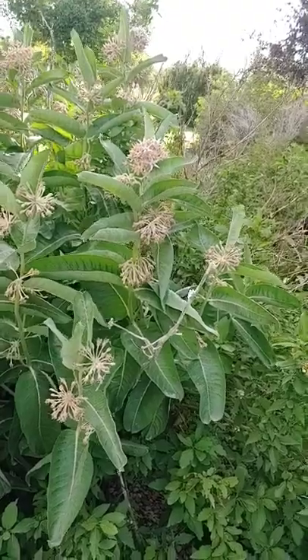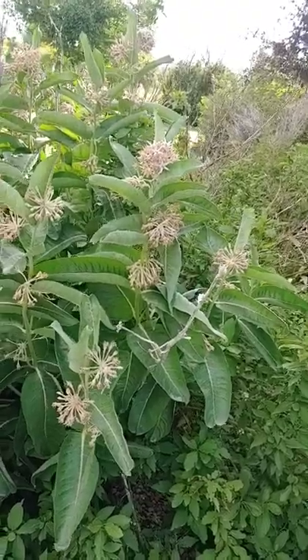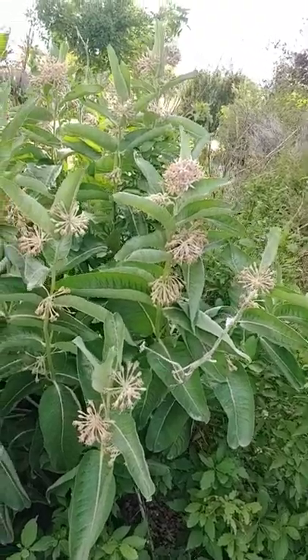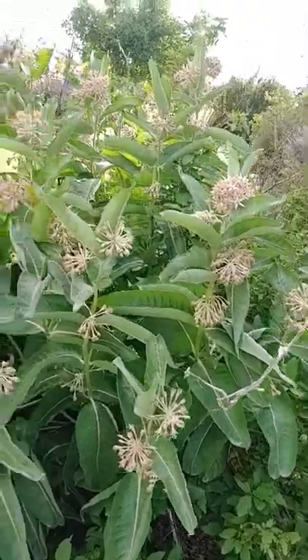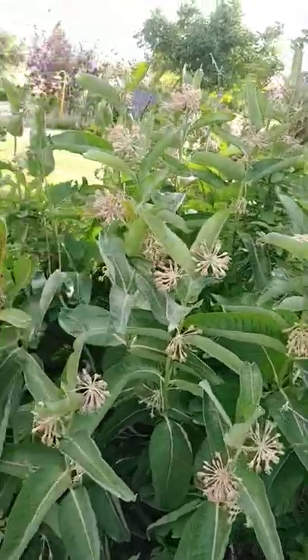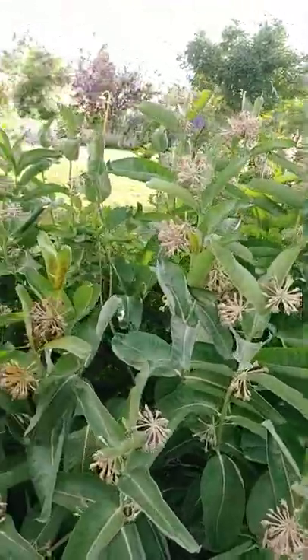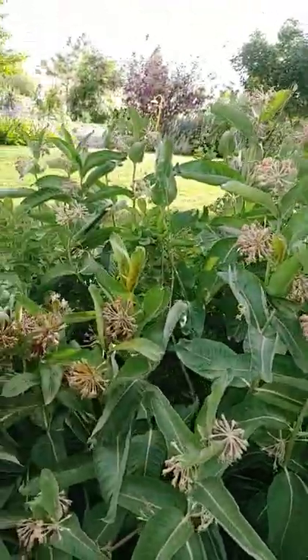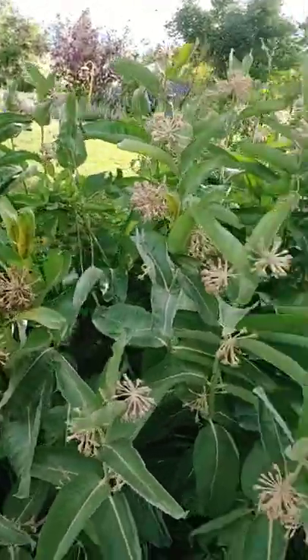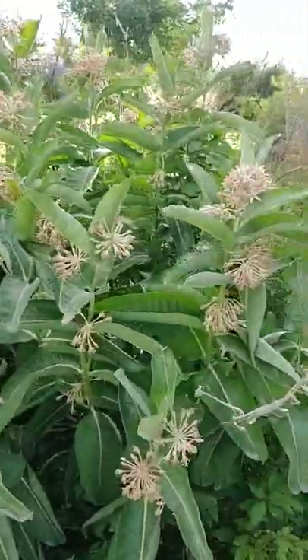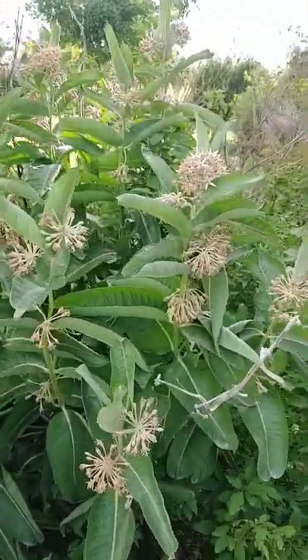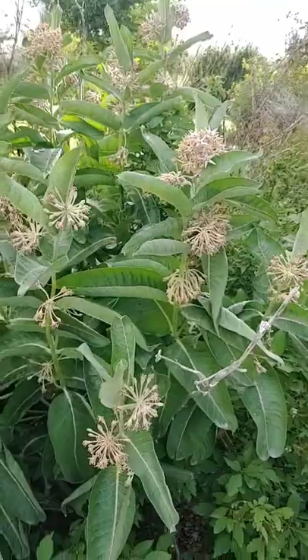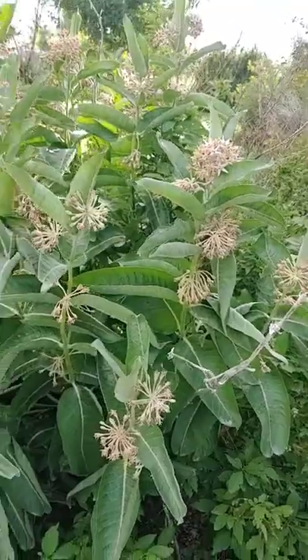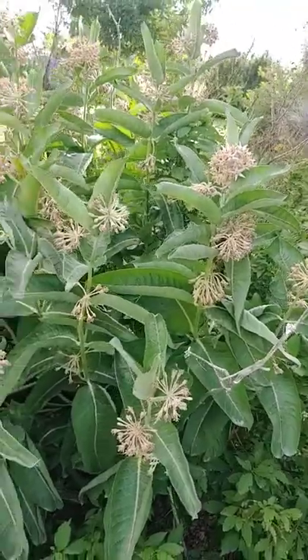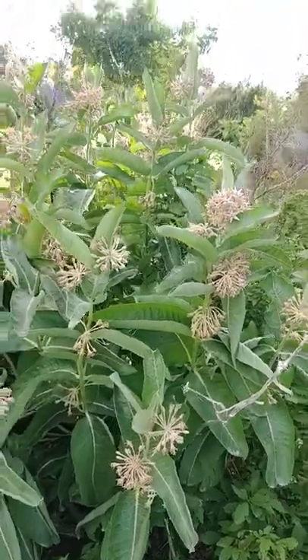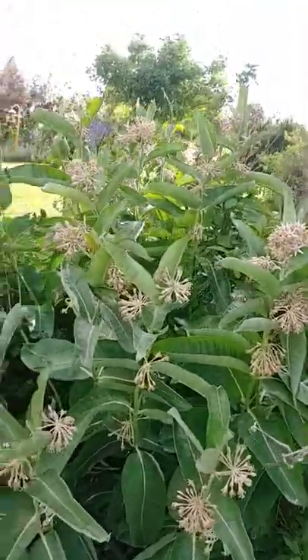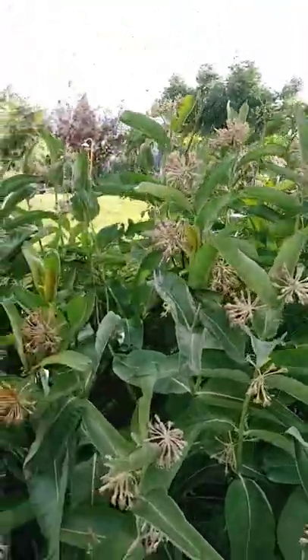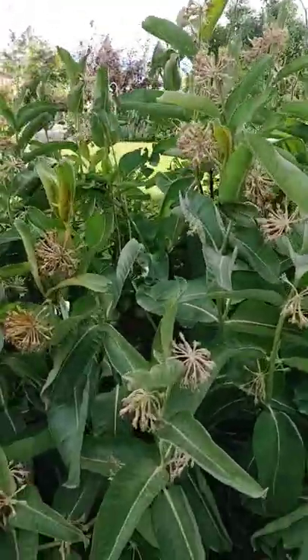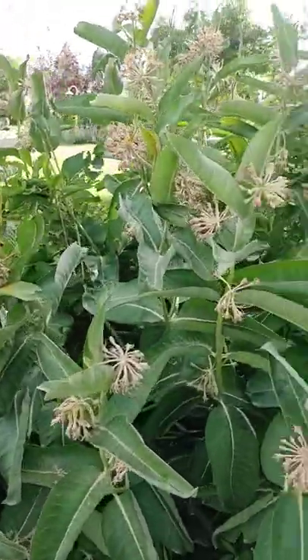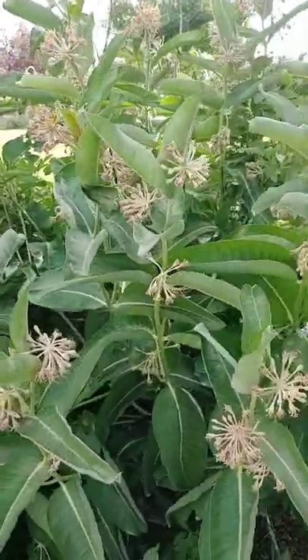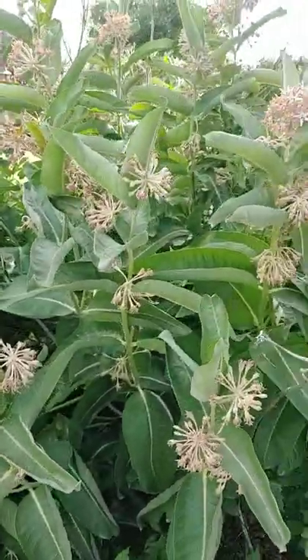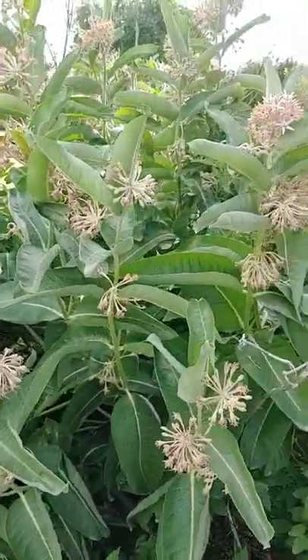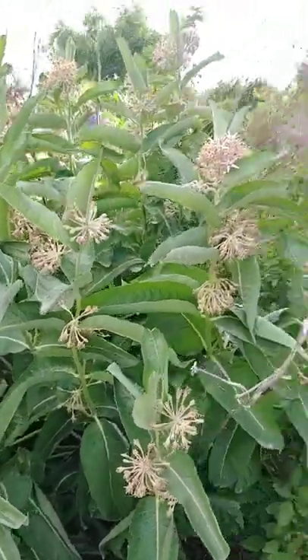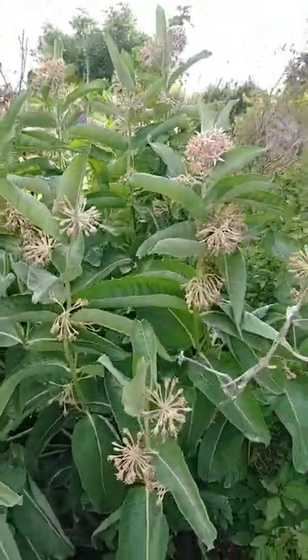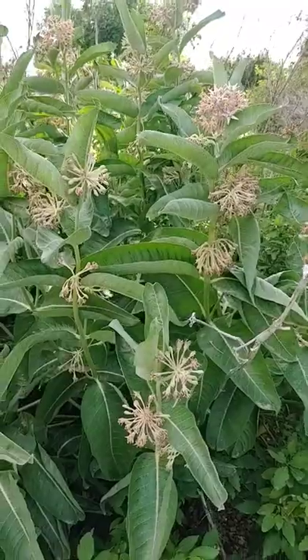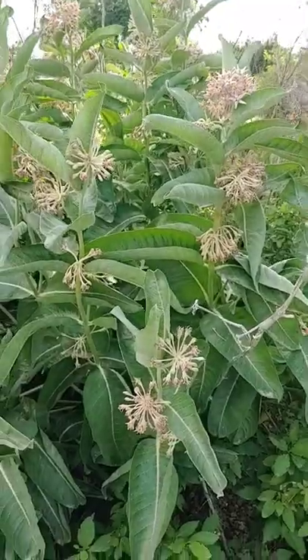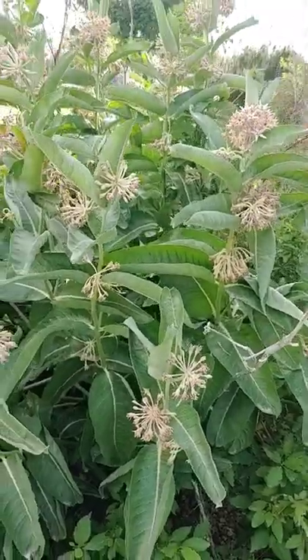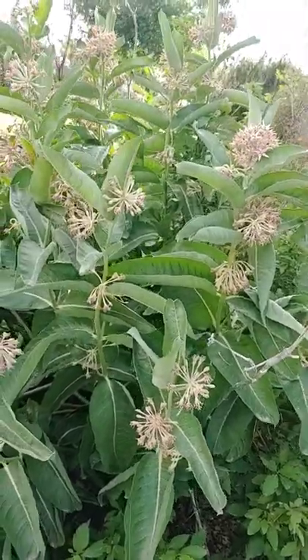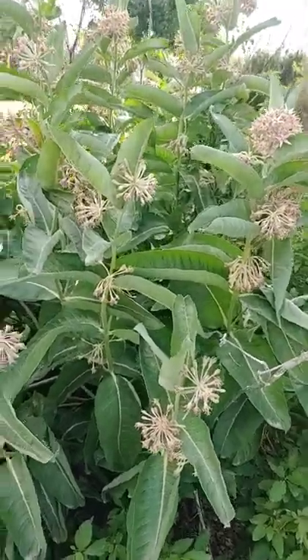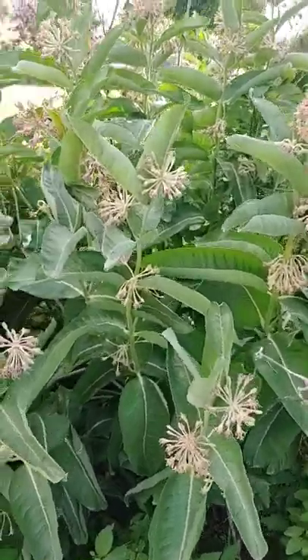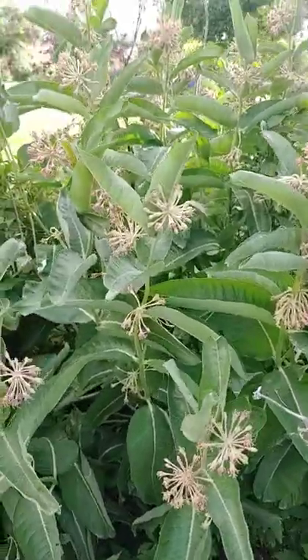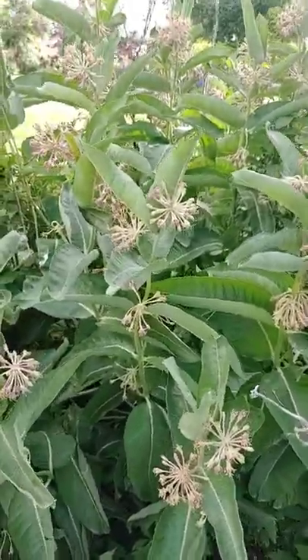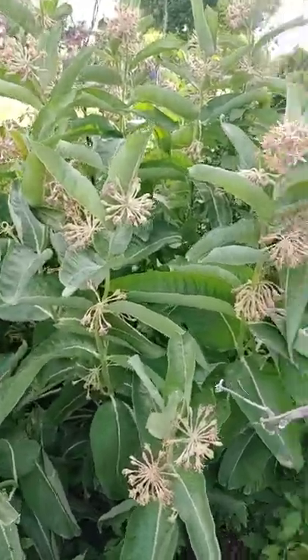Dirt Farmer Jay here from DirtFarmerJay.com. The milkweed is the host plant for the monarch butterfly. Without it, the monarch cannot develop into the beautiful creature that we know.